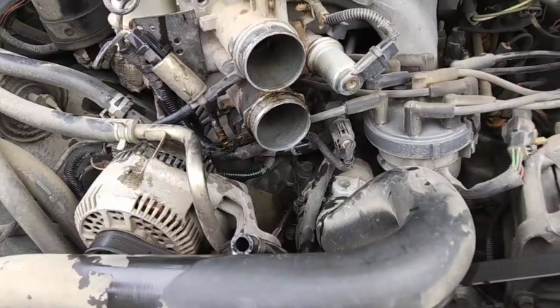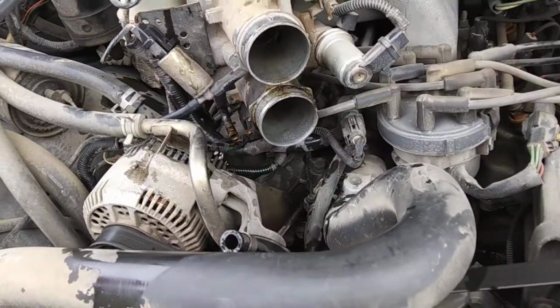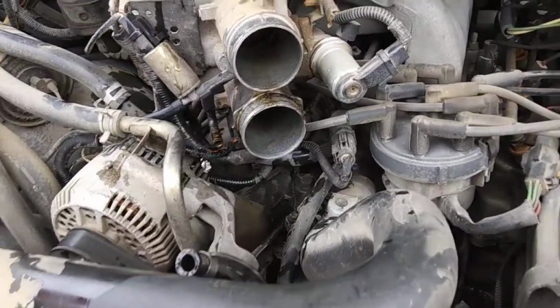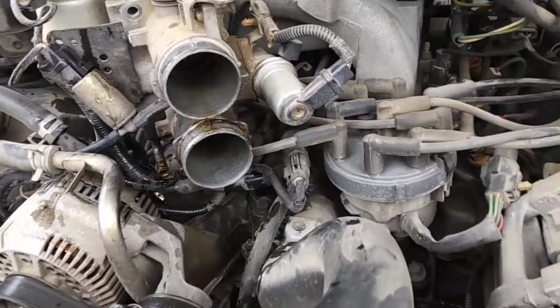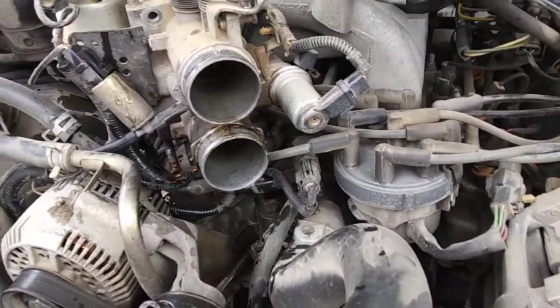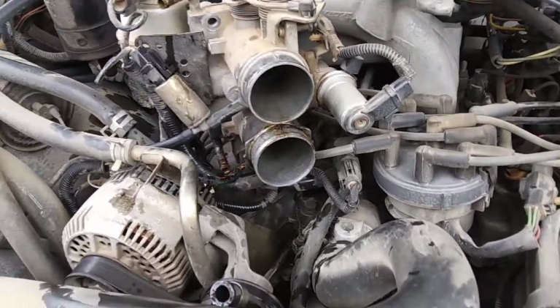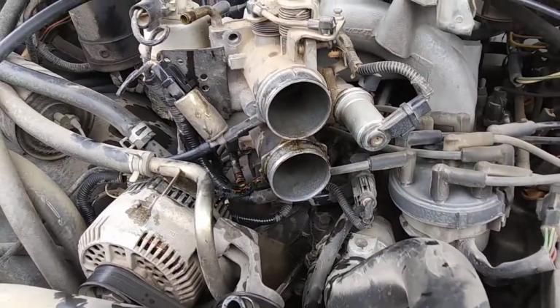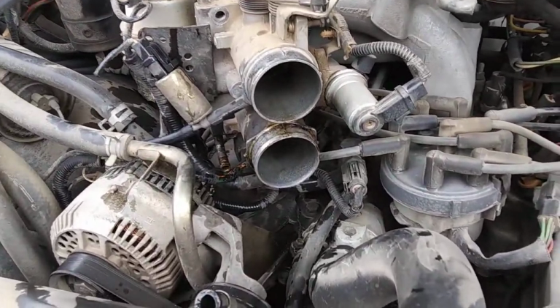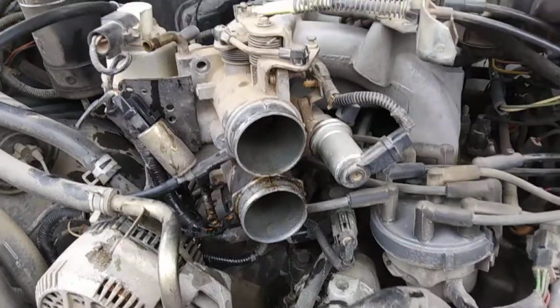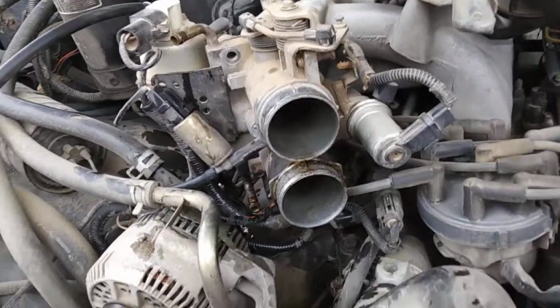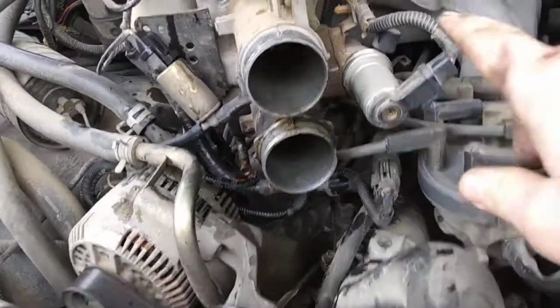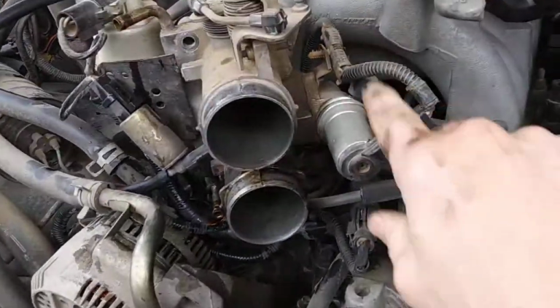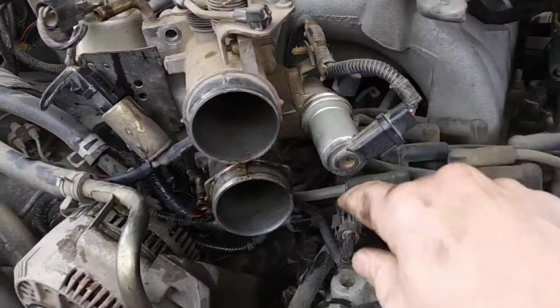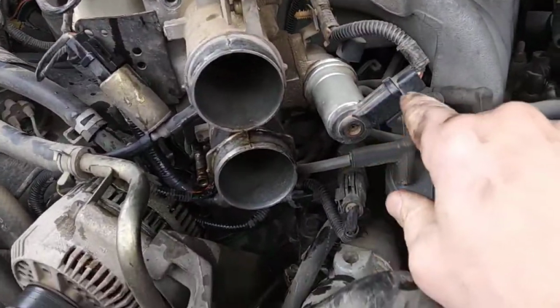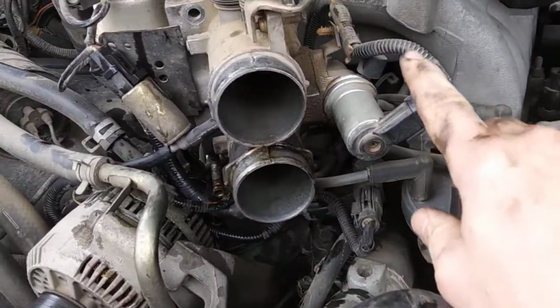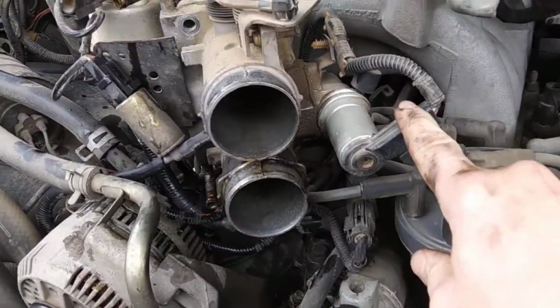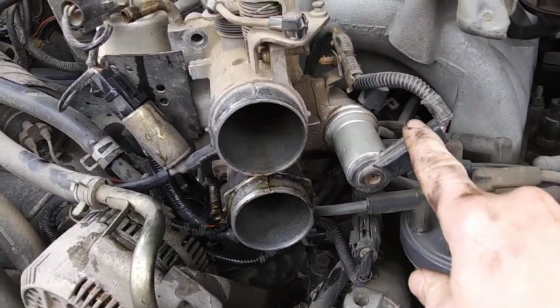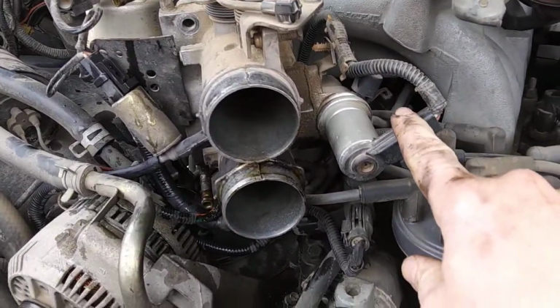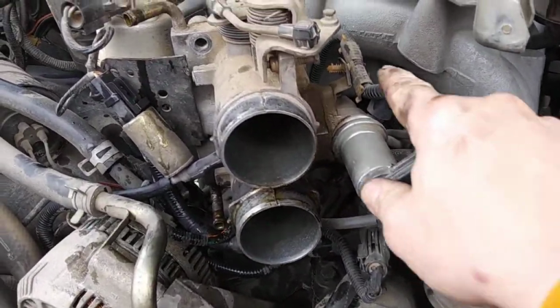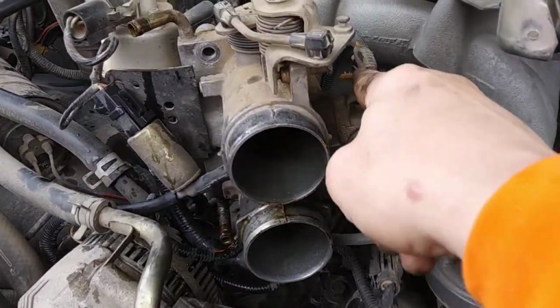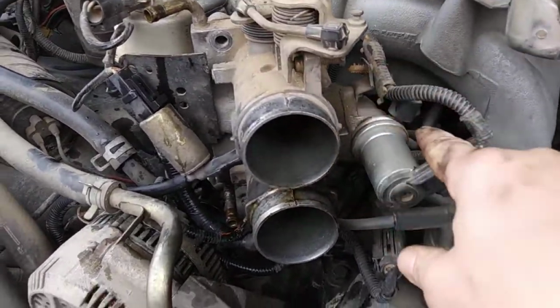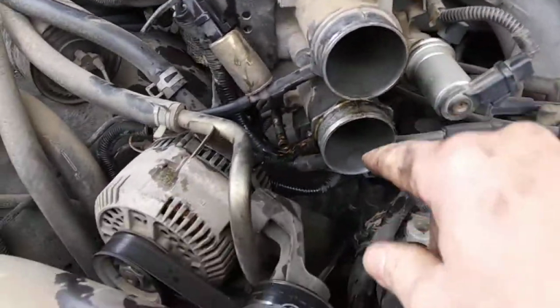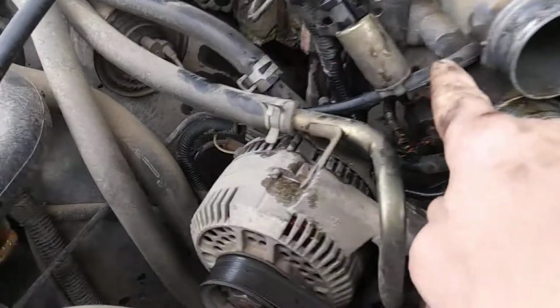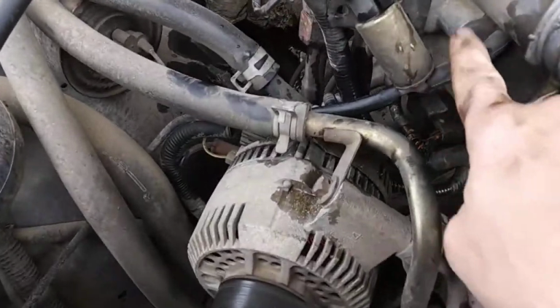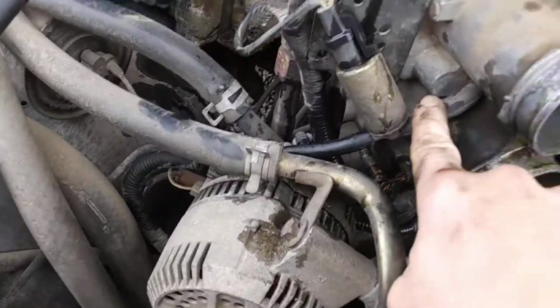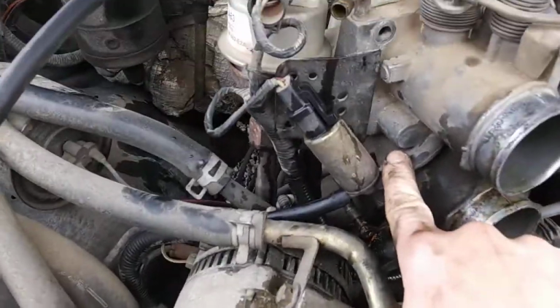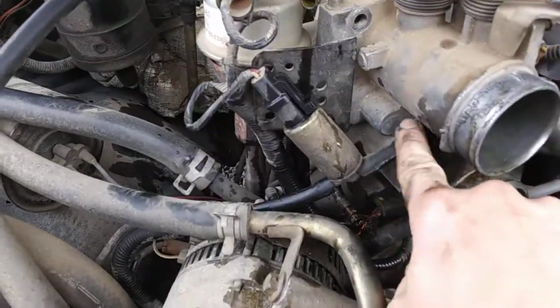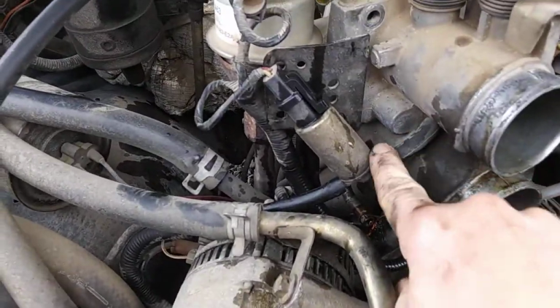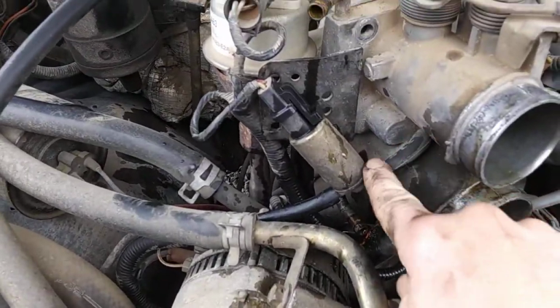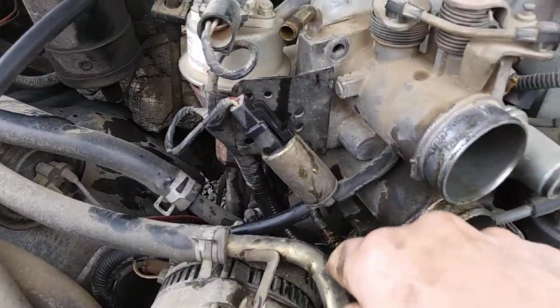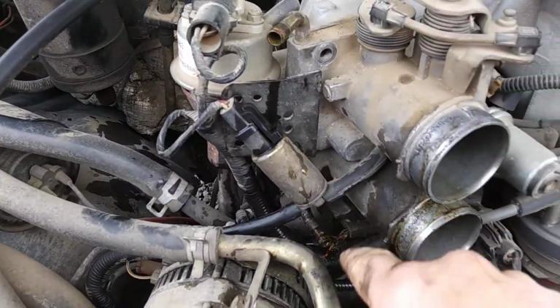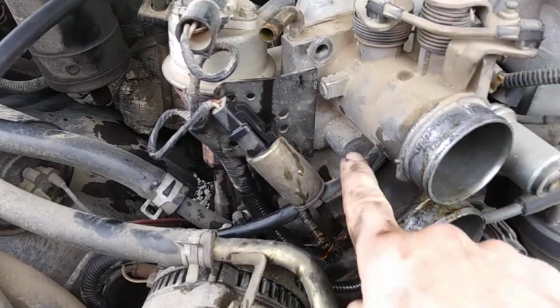Doing a lot of research — they're set up a little different on each one. But you need to unplug your idle control valve here and pull your air hose loose.